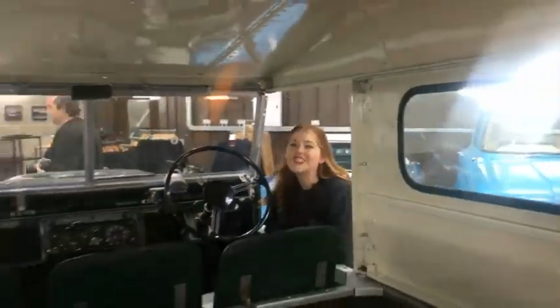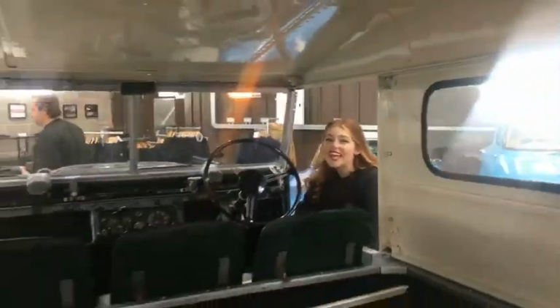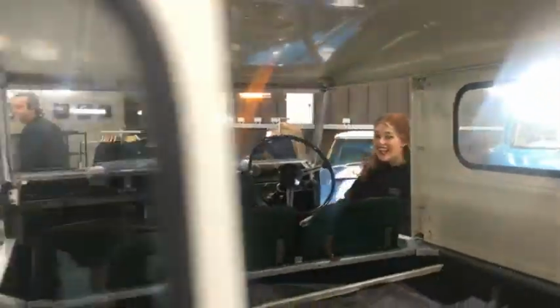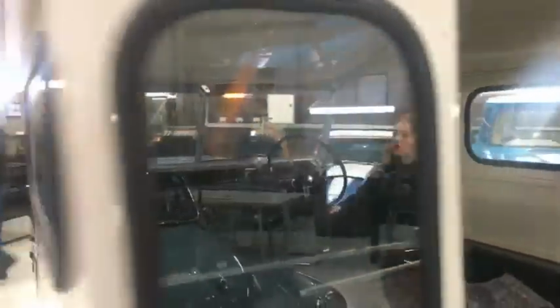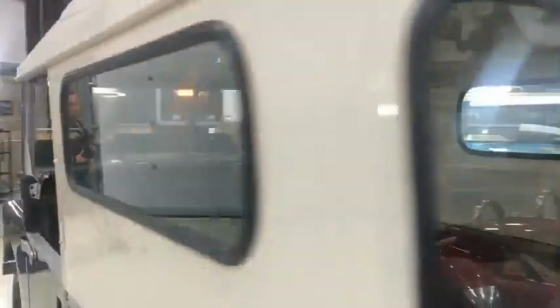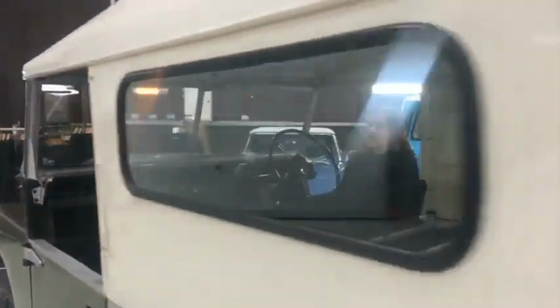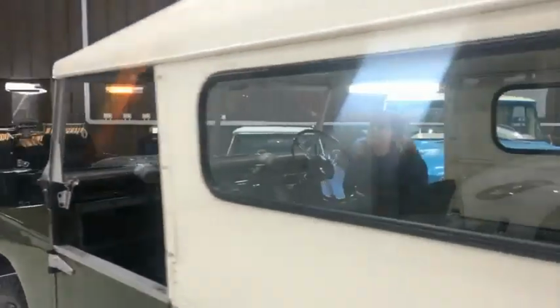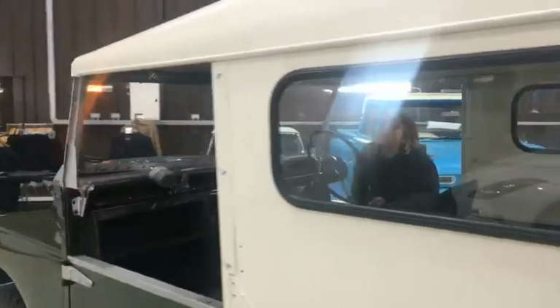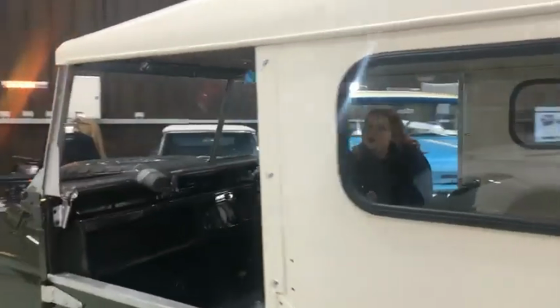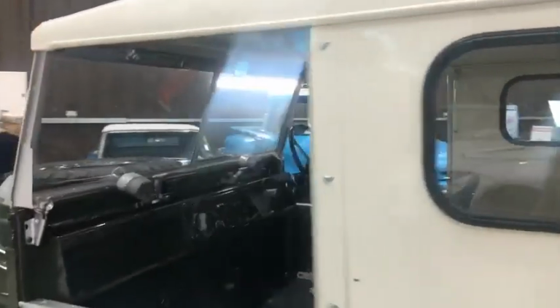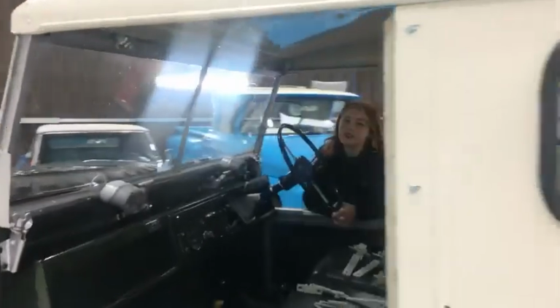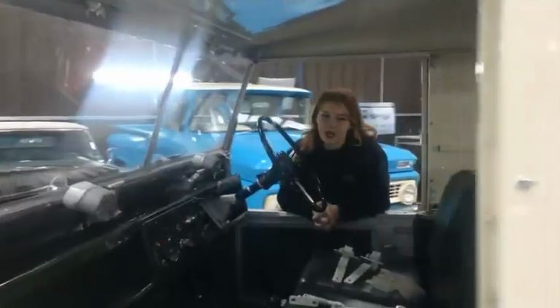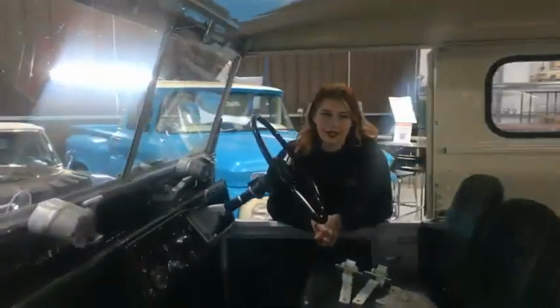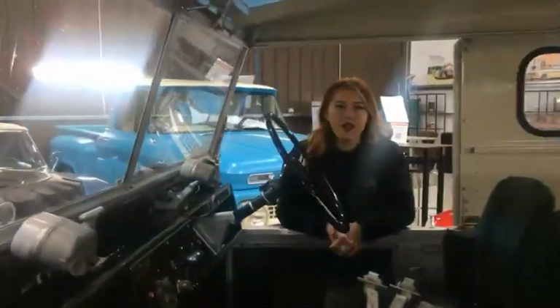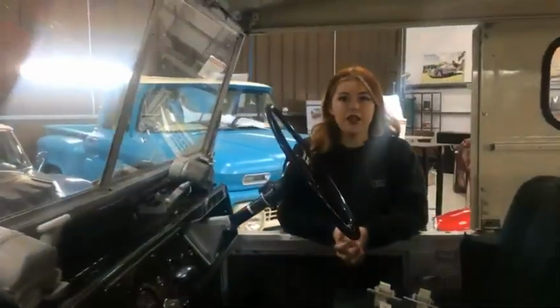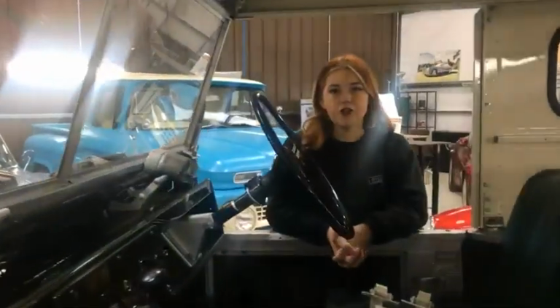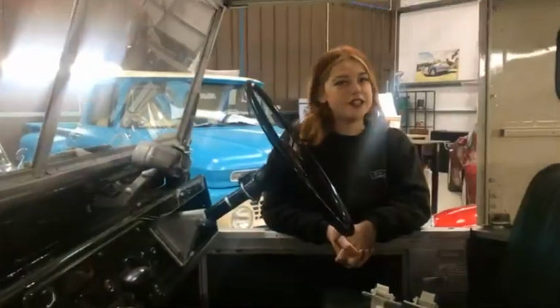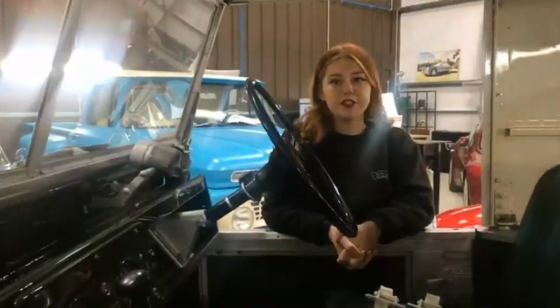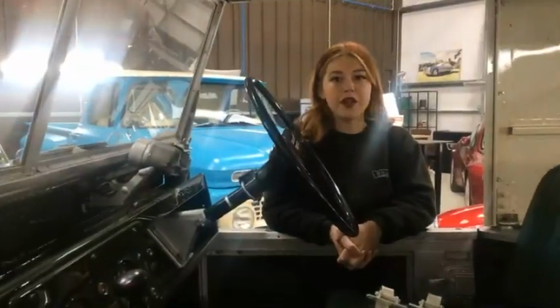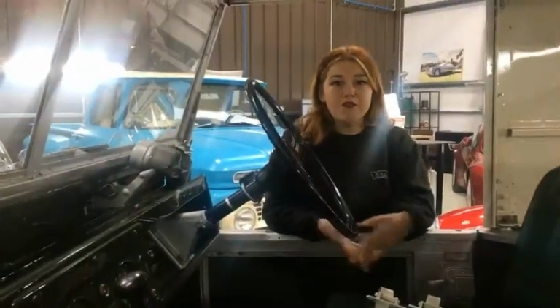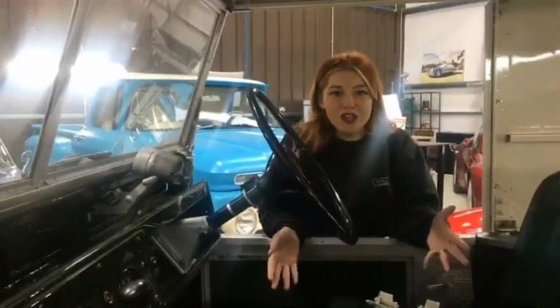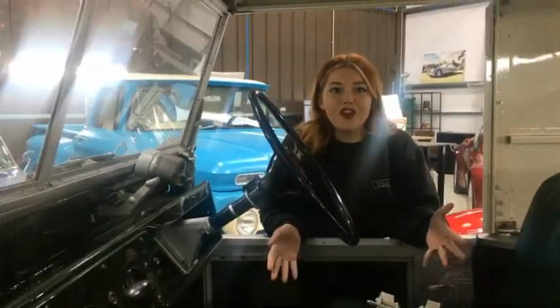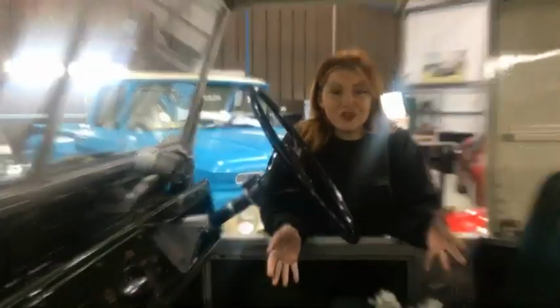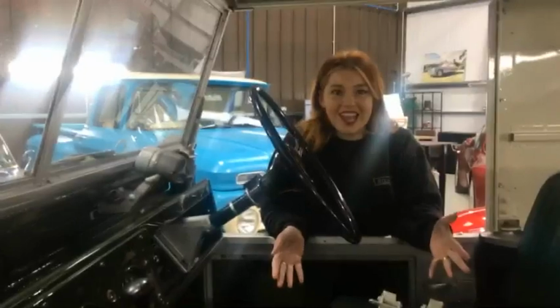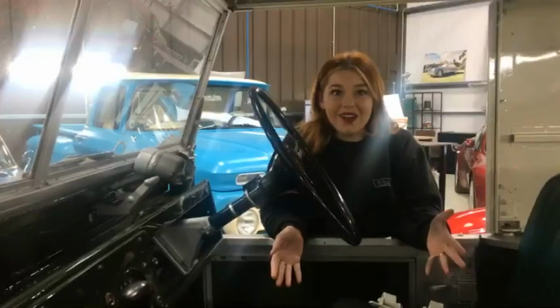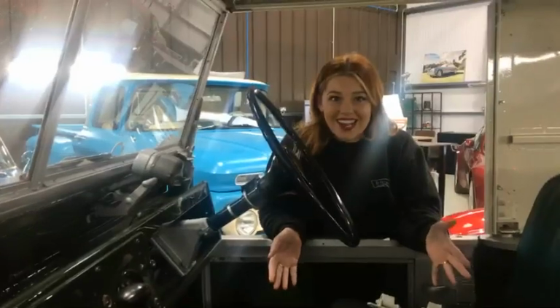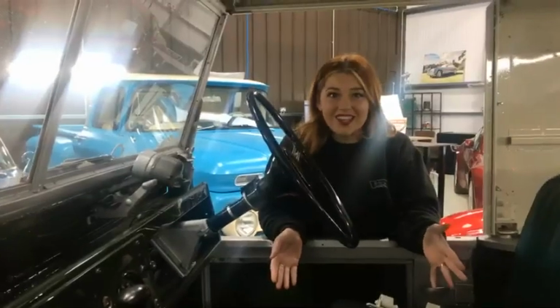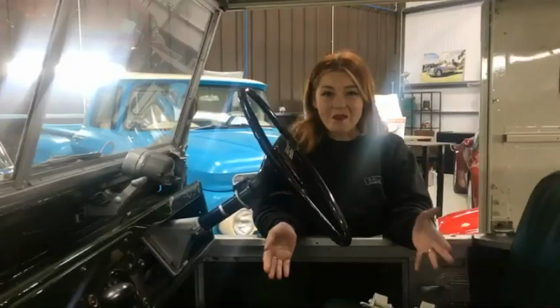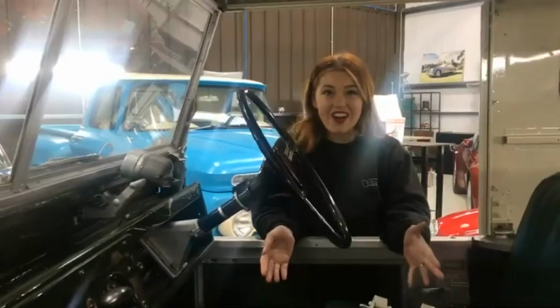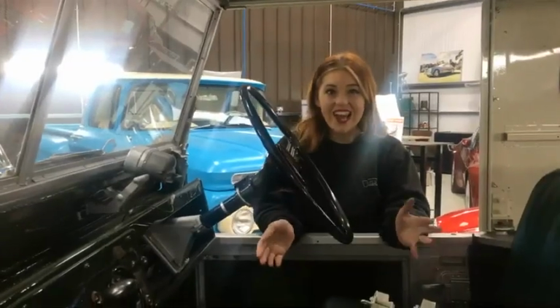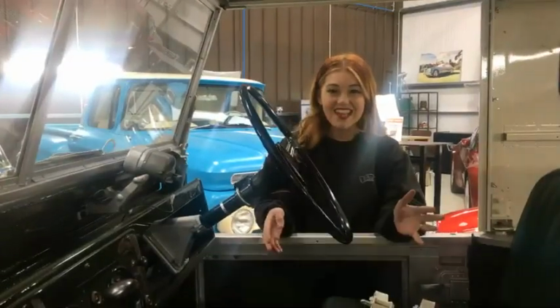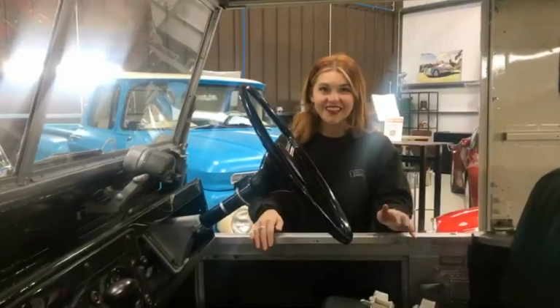Today is the live draw of this absolutely stunning Land Rover Series 1. If you're watching along and have got your tickets, please do comment along and let us know.